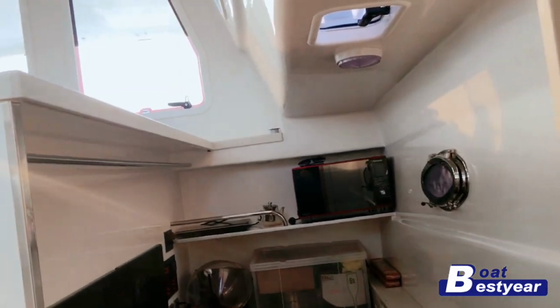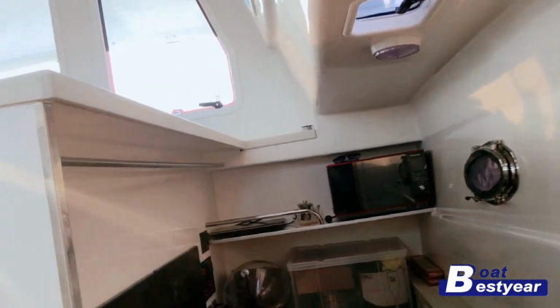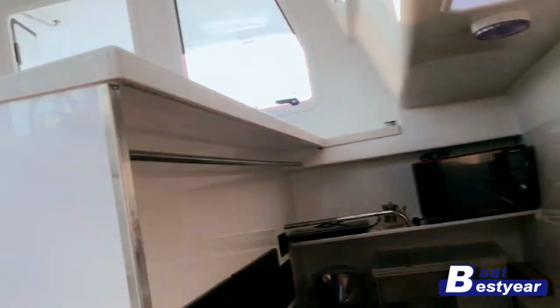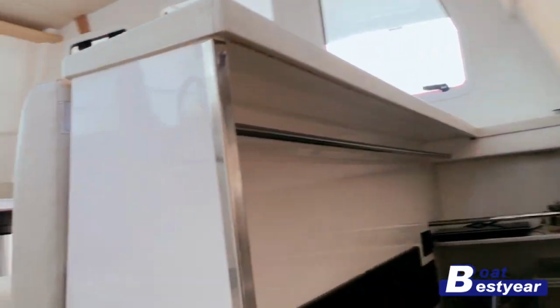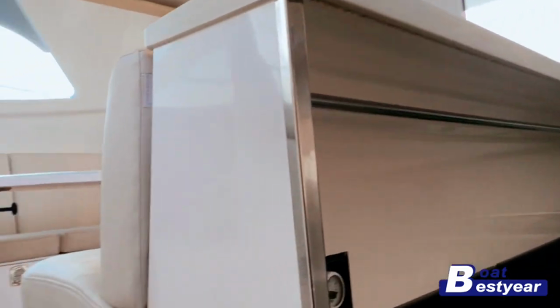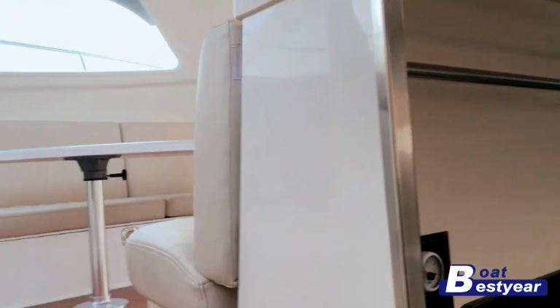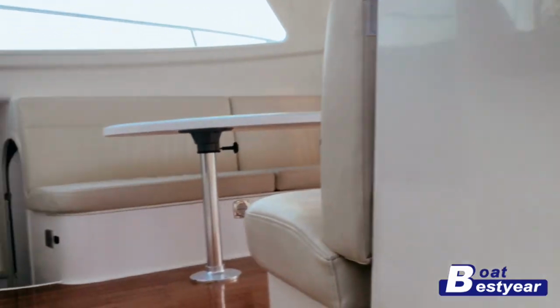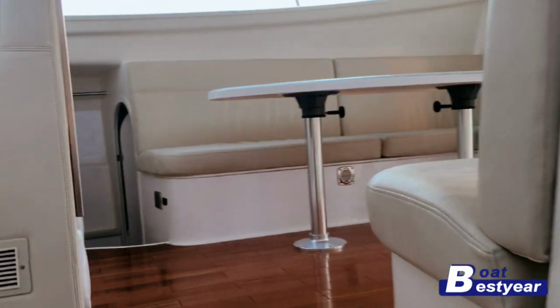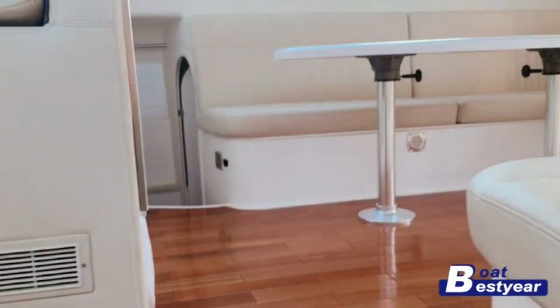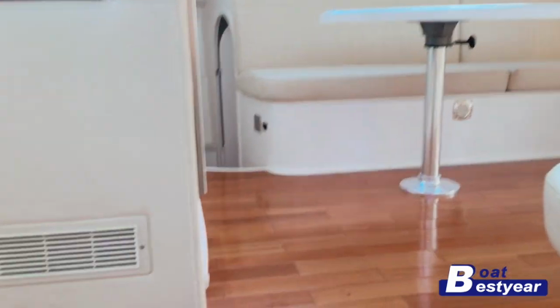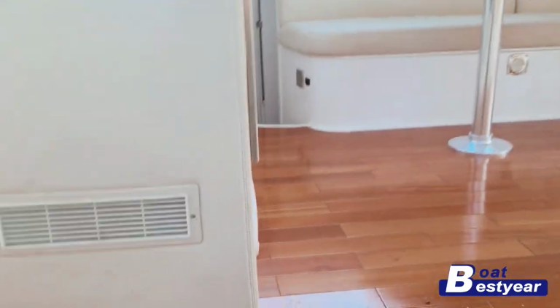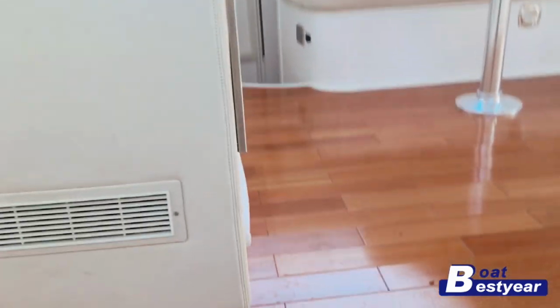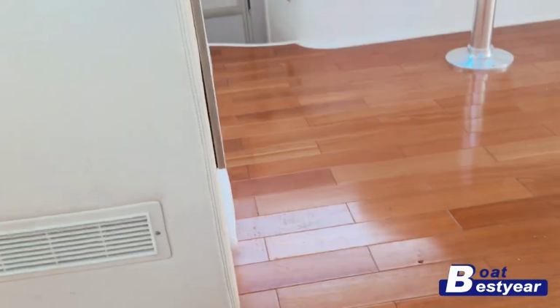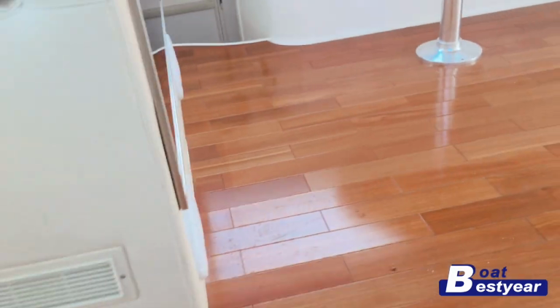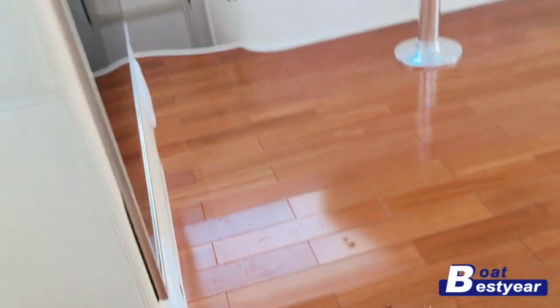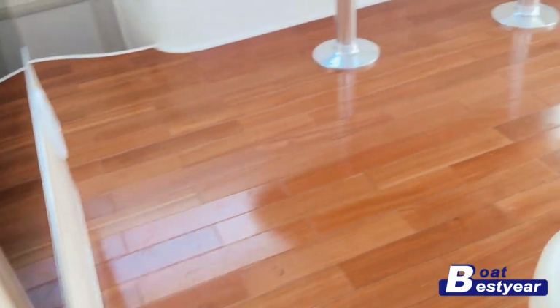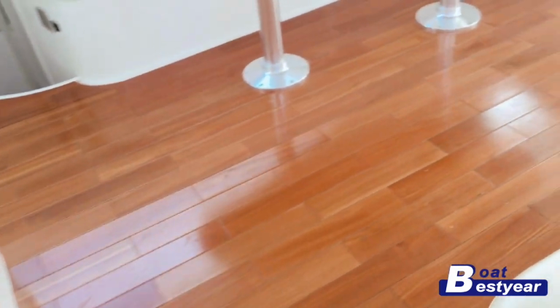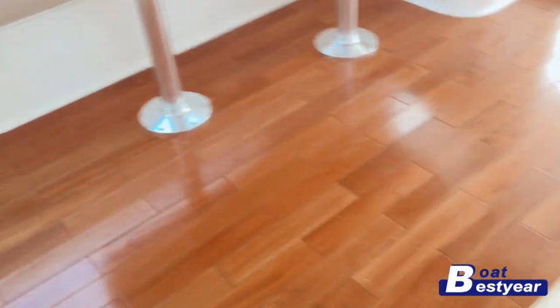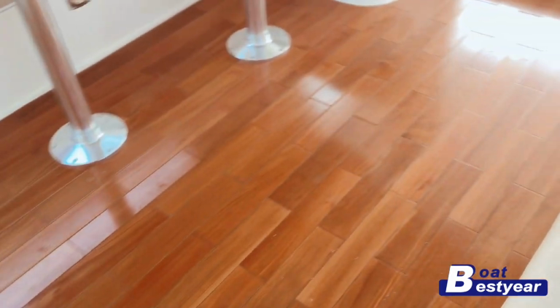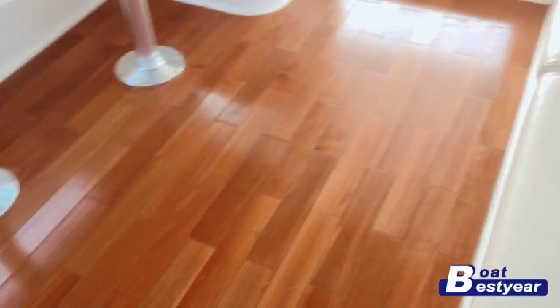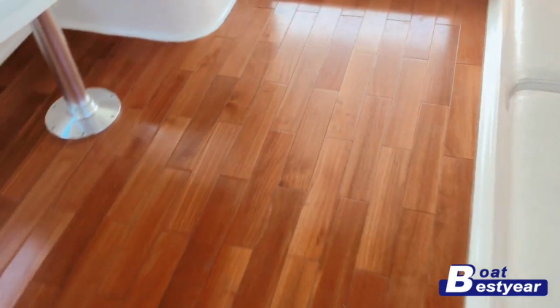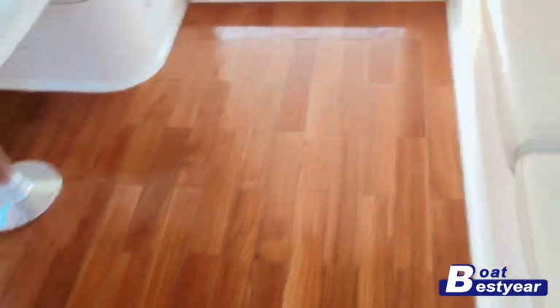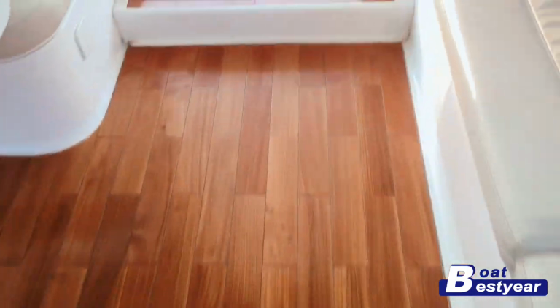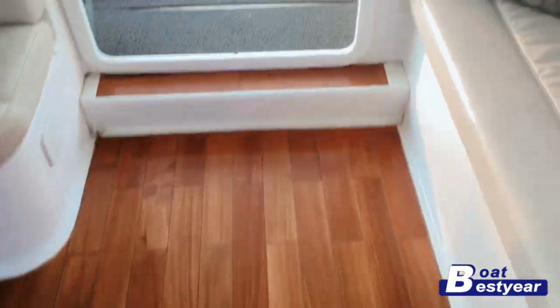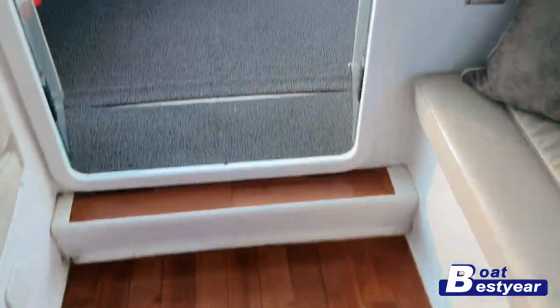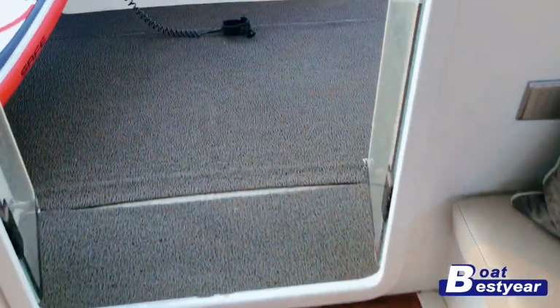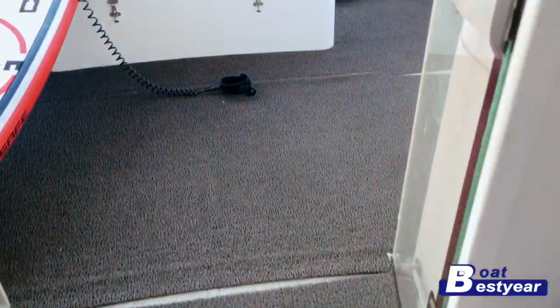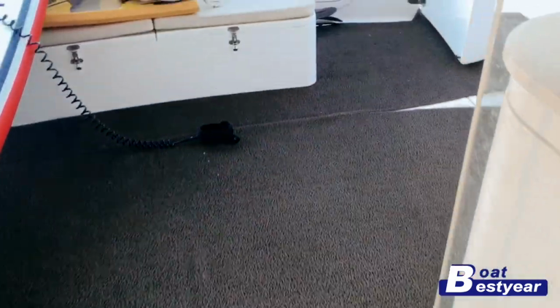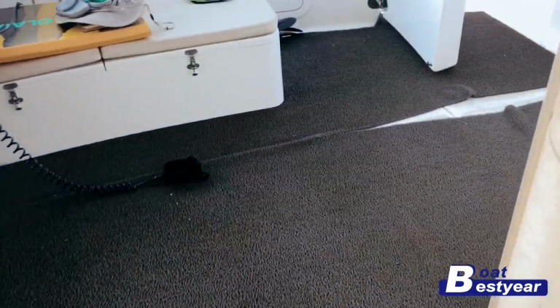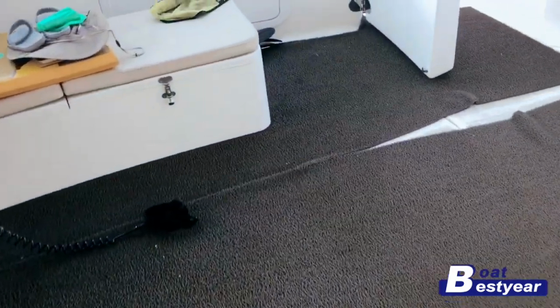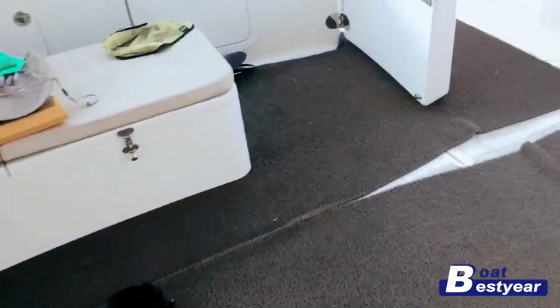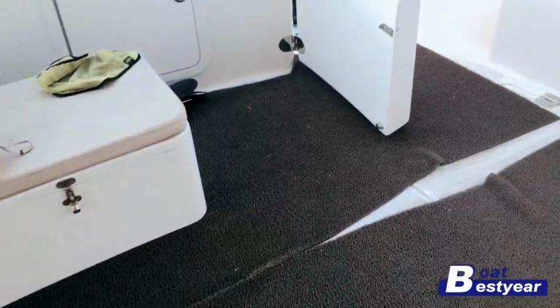Coming back to the stateroom area, taking a look around. We're heading towards the front of the yacht.